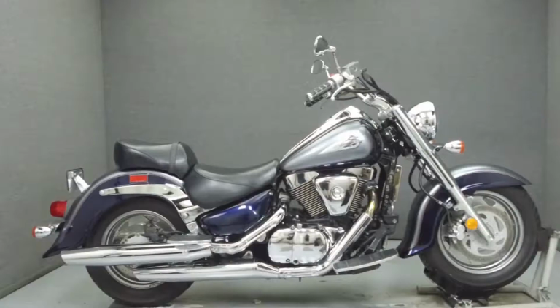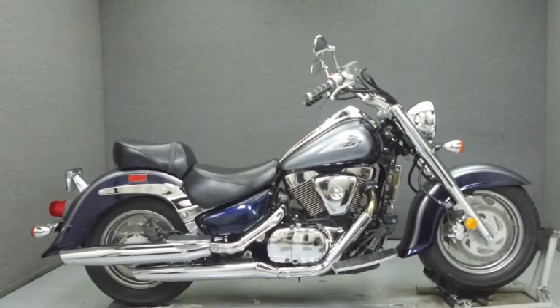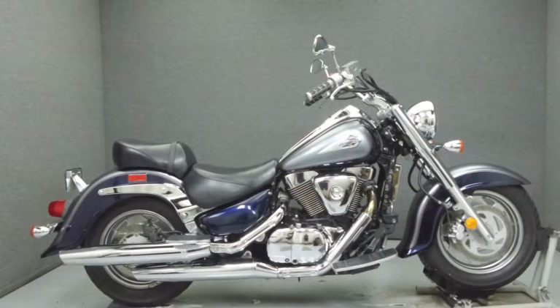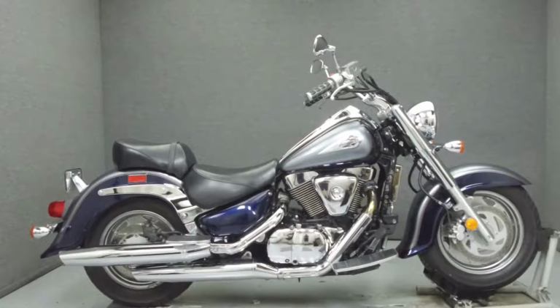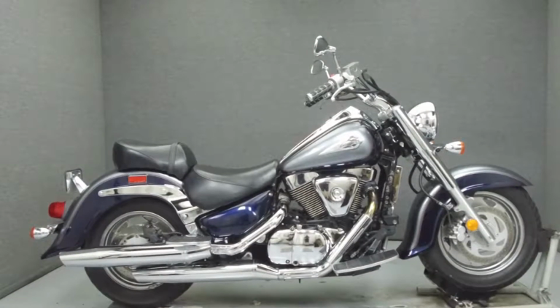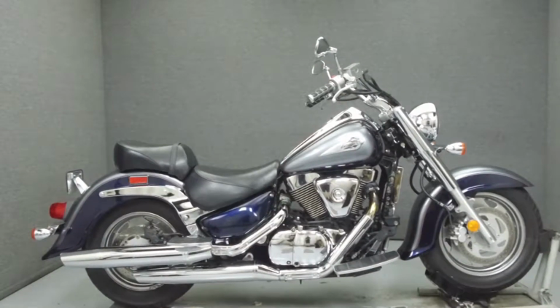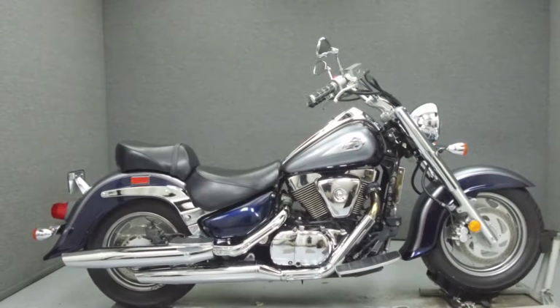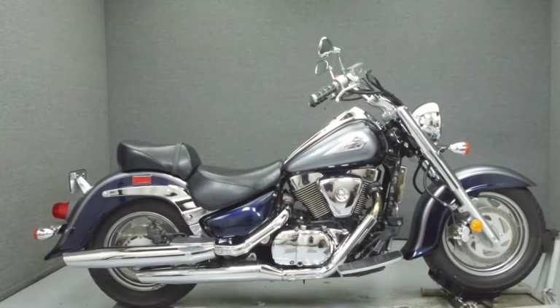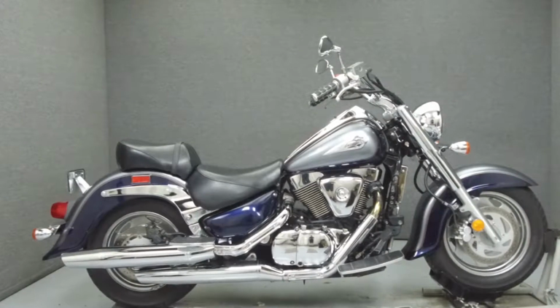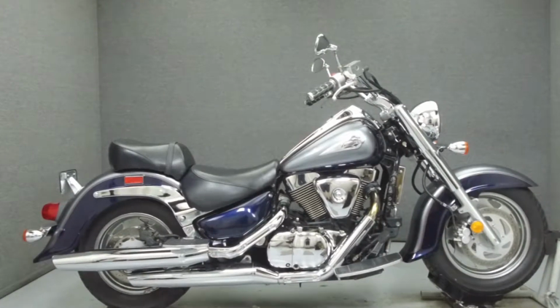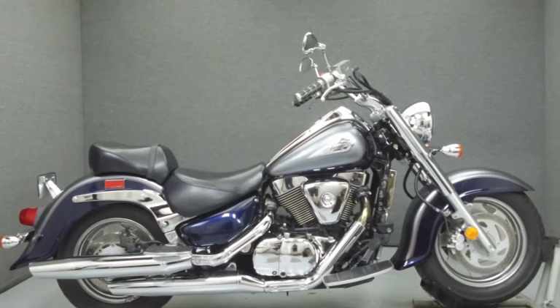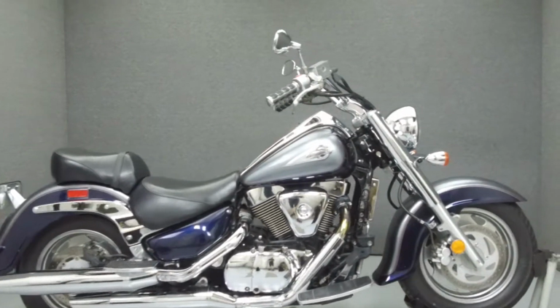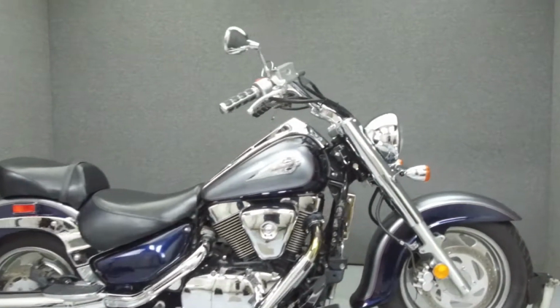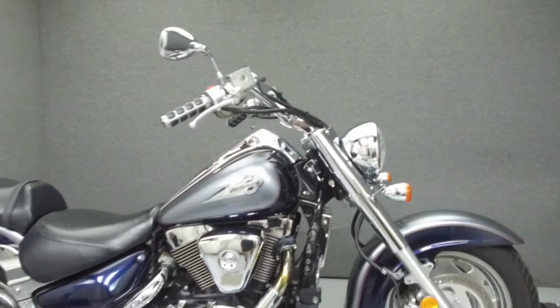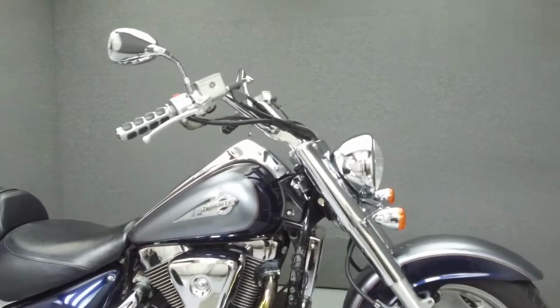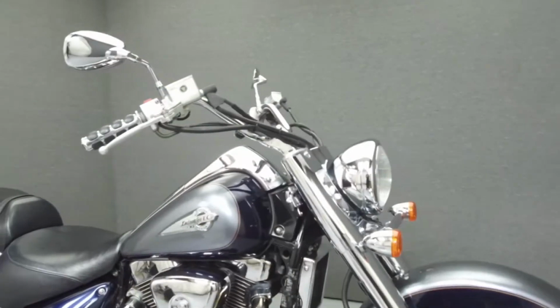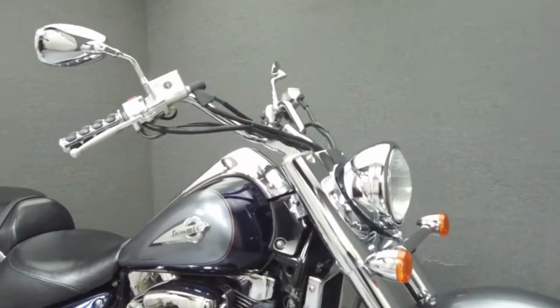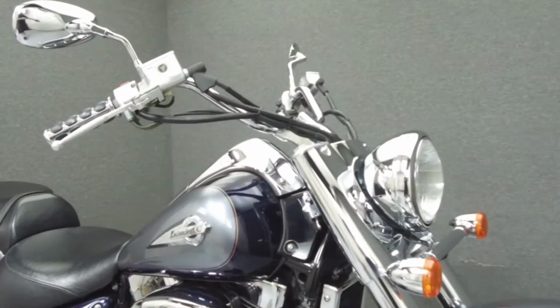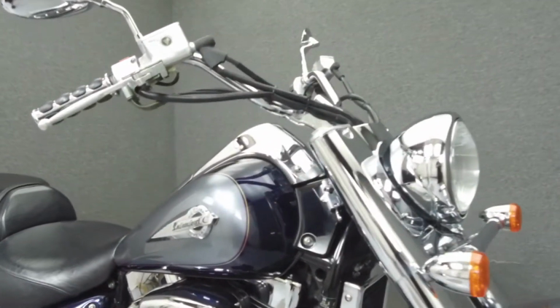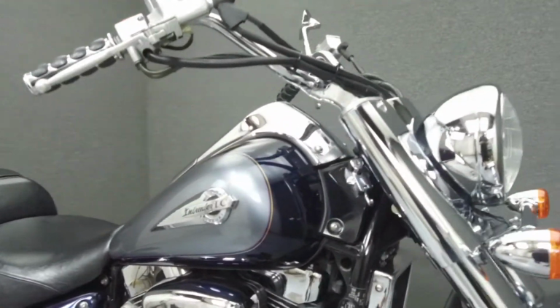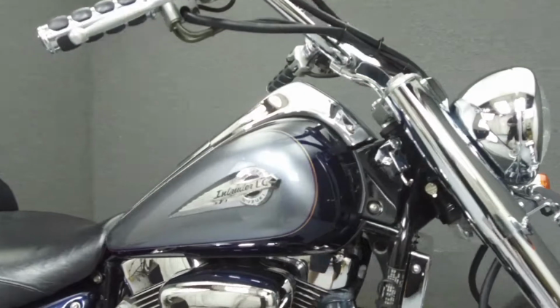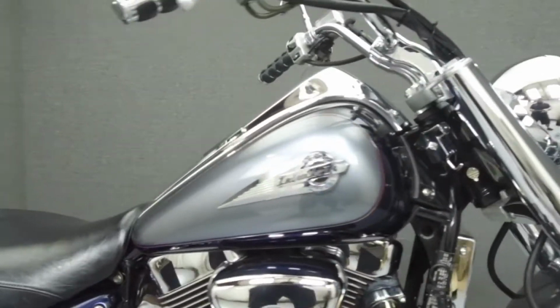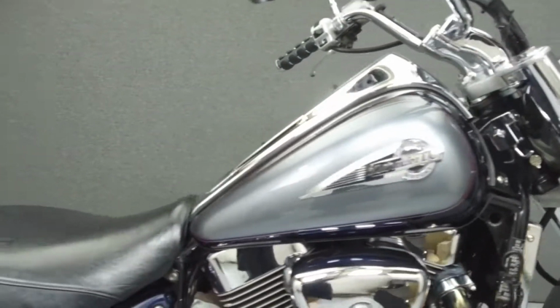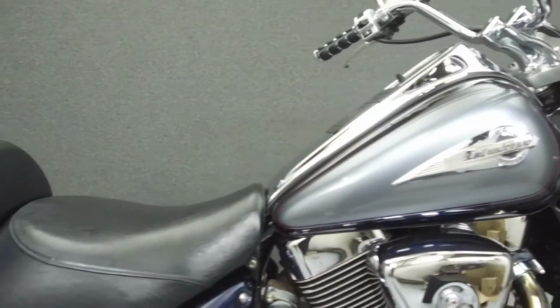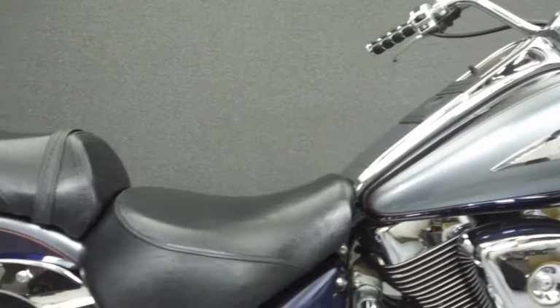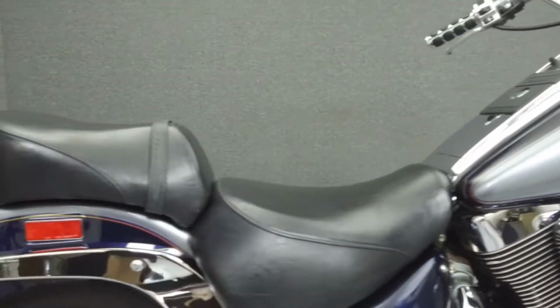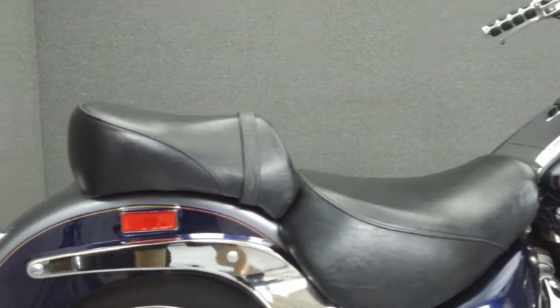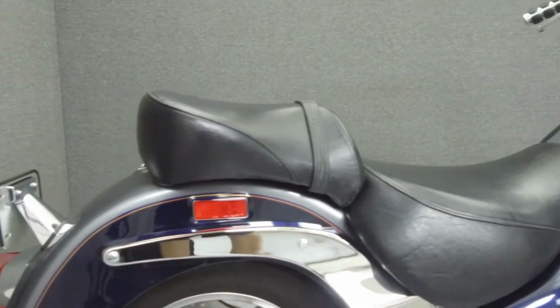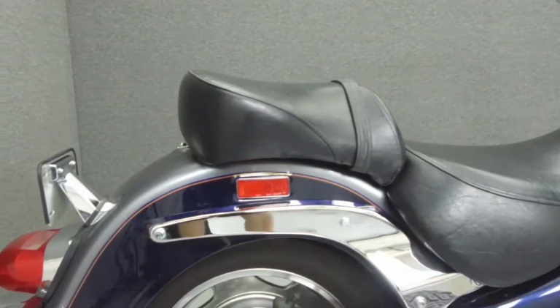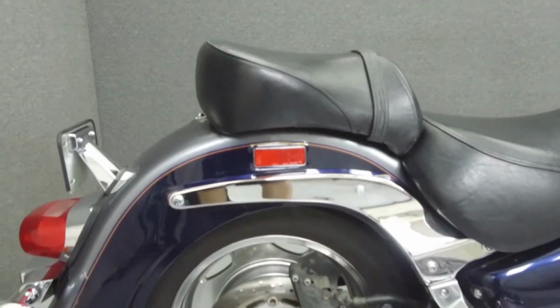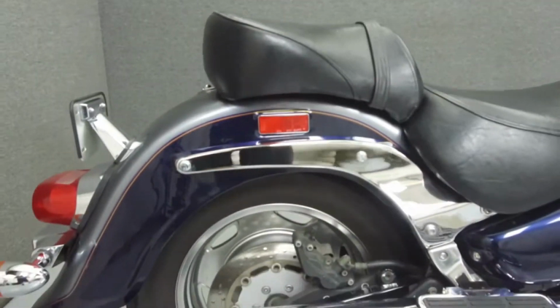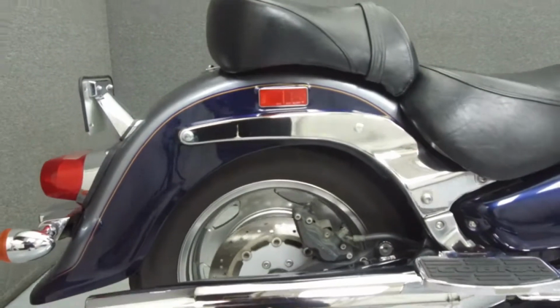Hey everyone, this is Keegan from National Power Sports. Today we're going to take a look at this 2004 Suzuki Intruder 1500LC with 19,619 miles.